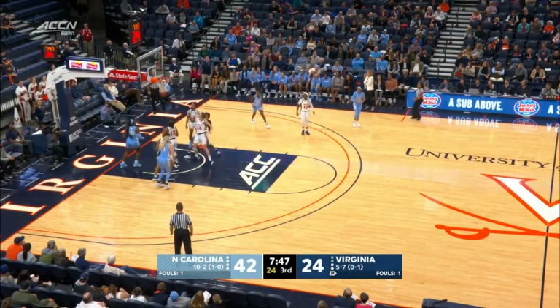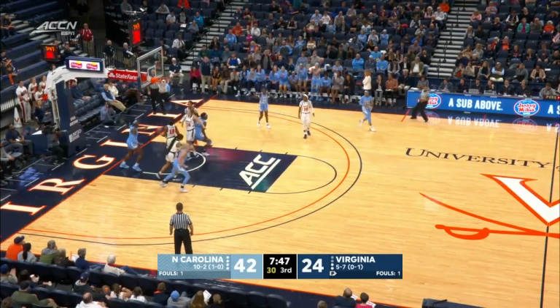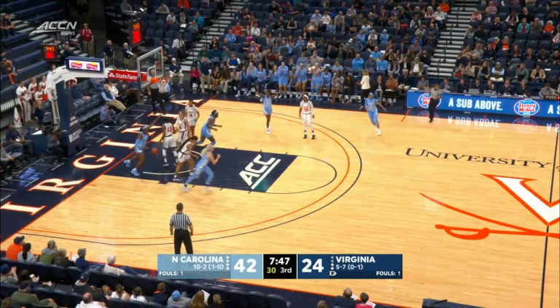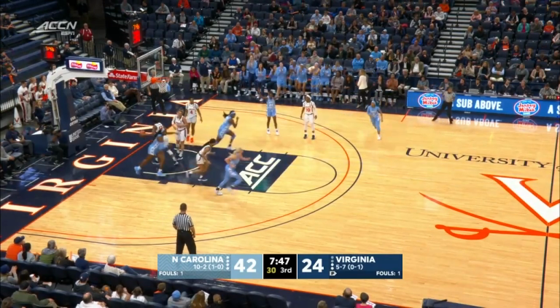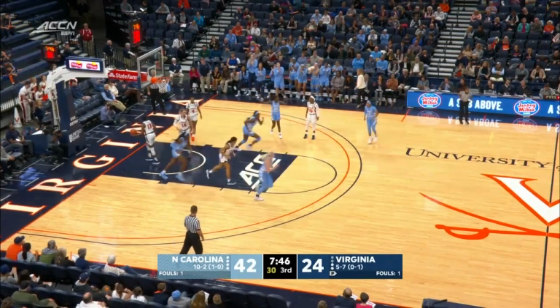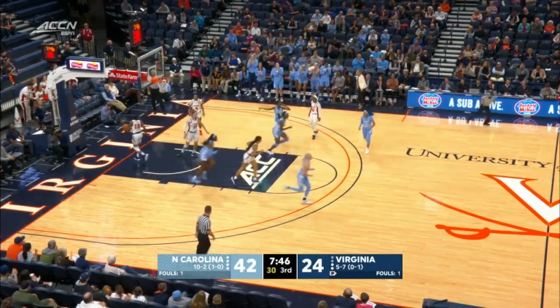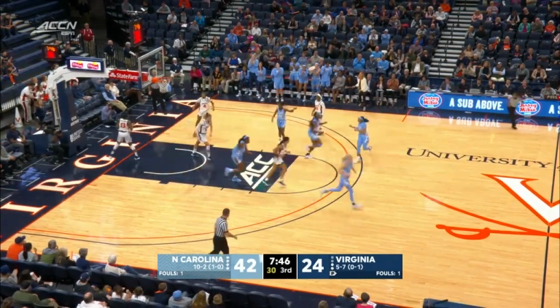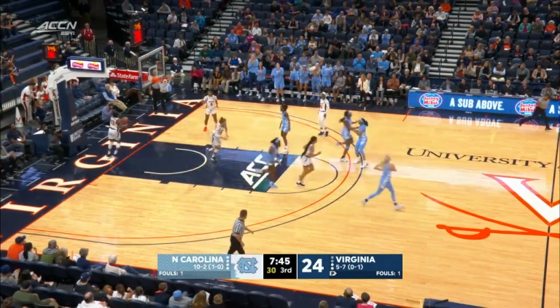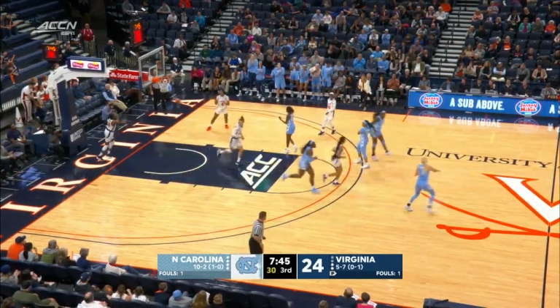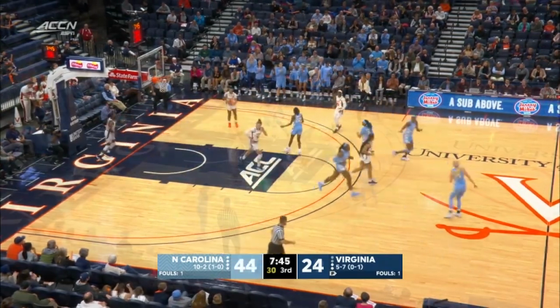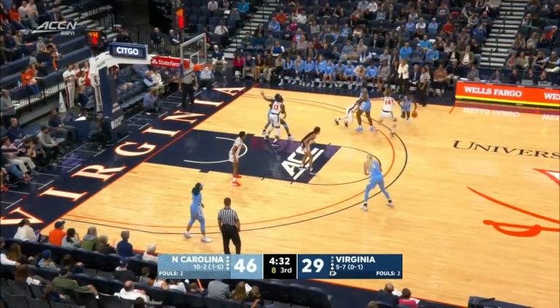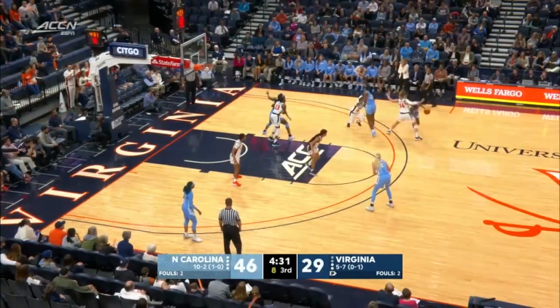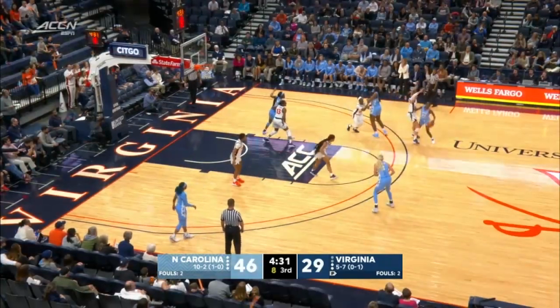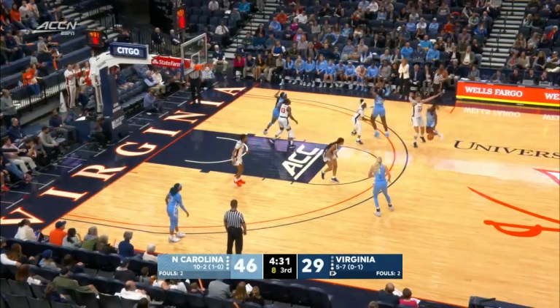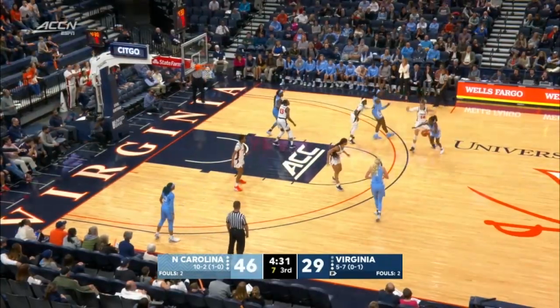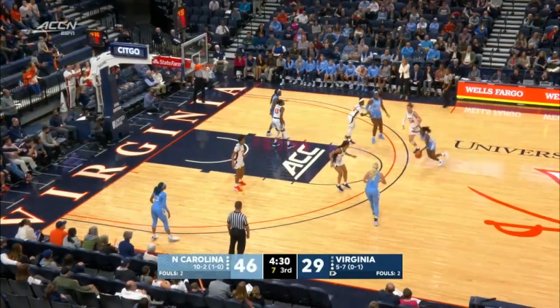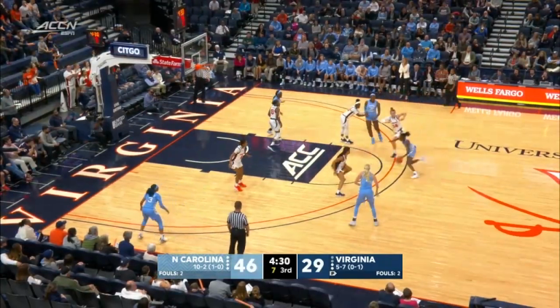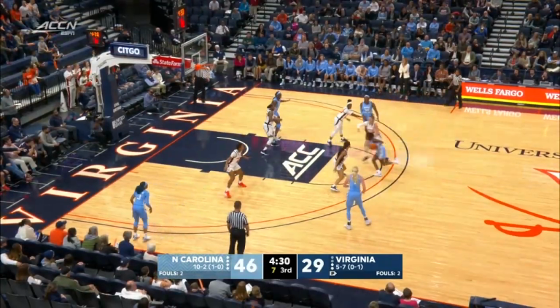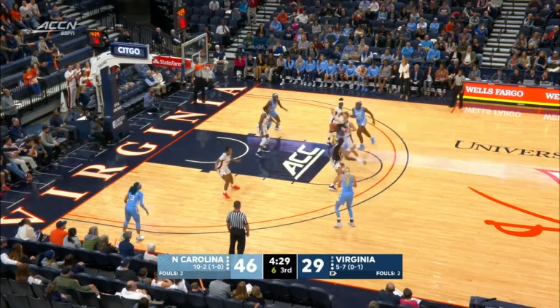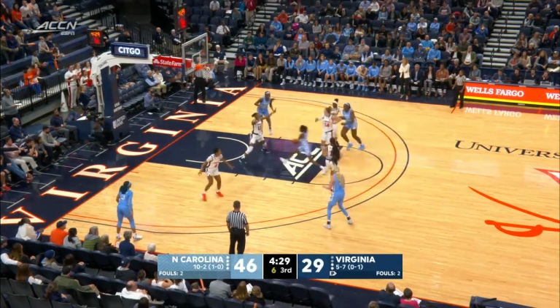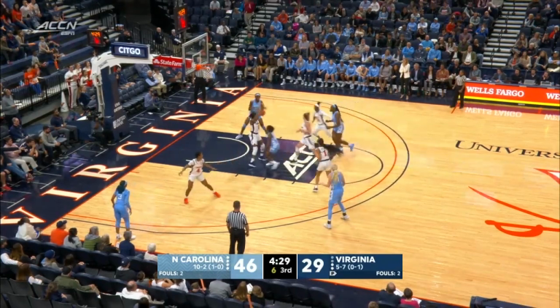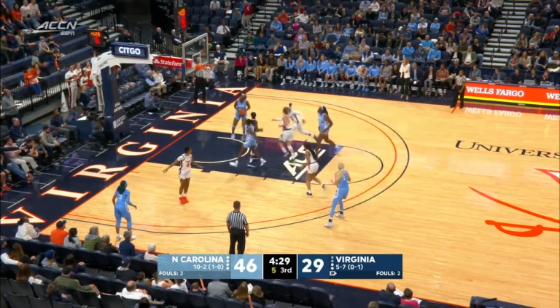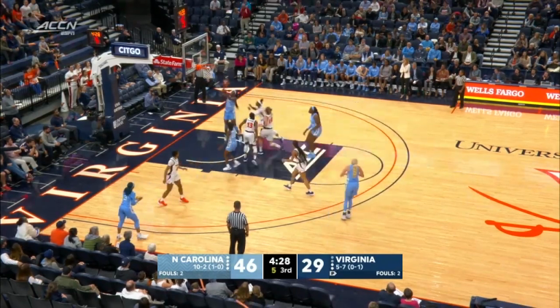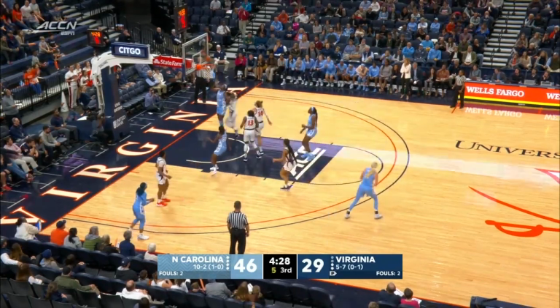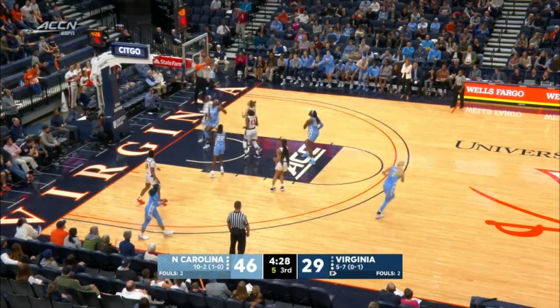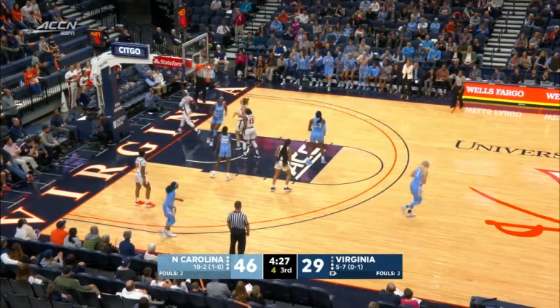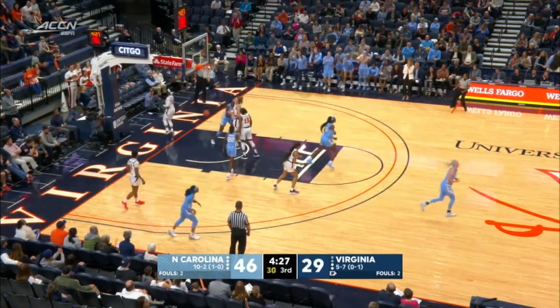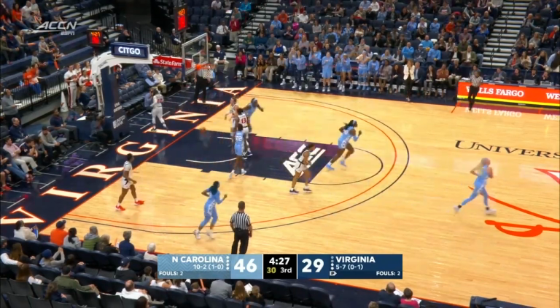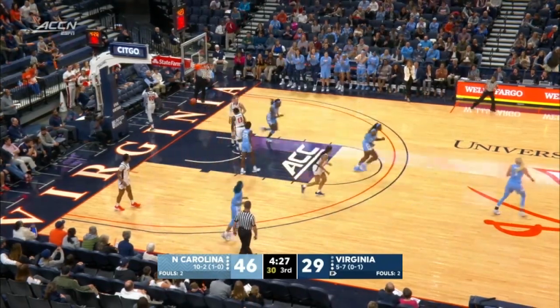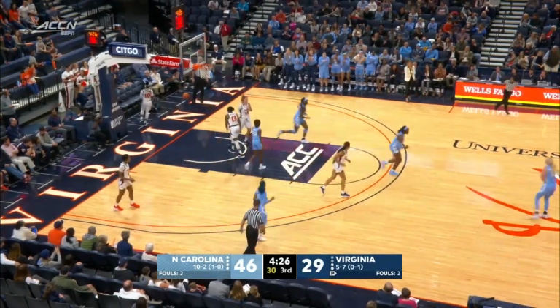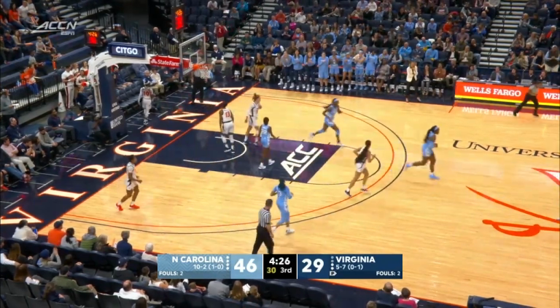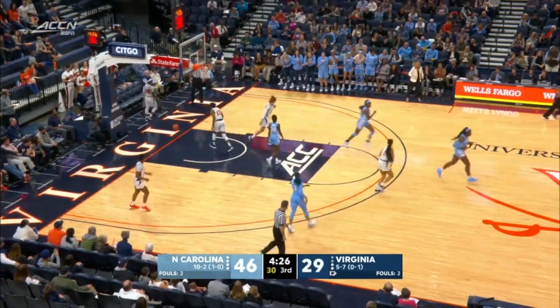Great feed across the paint. Bennett to Bailey. Bennett trying to get that foul called. Nice dump off across the paint to Chatinge.